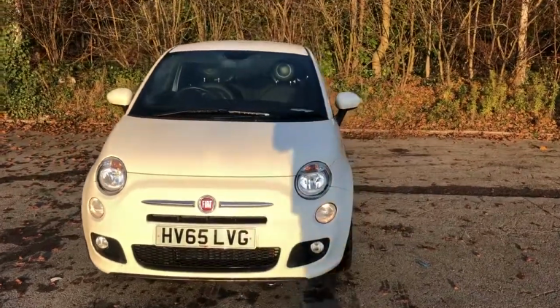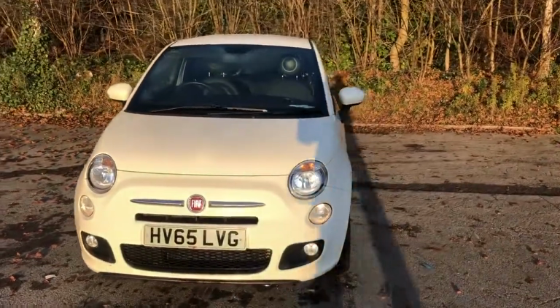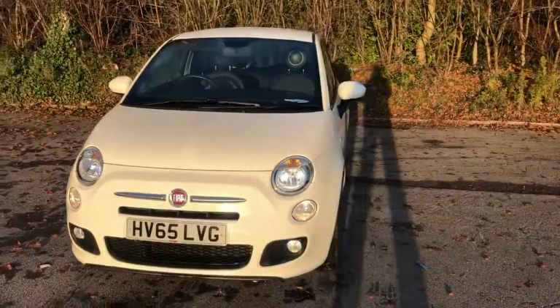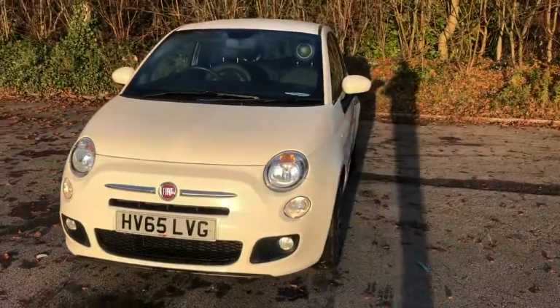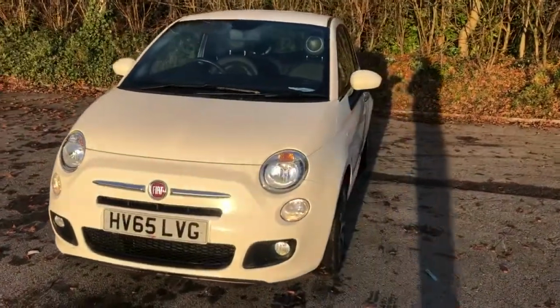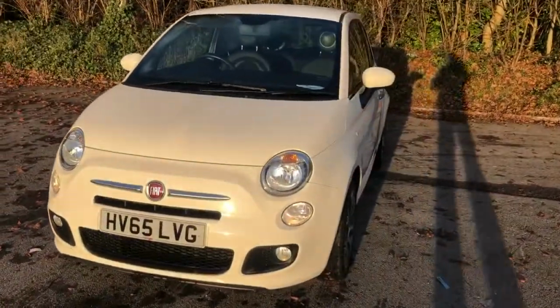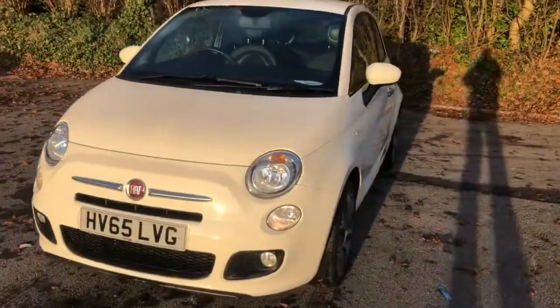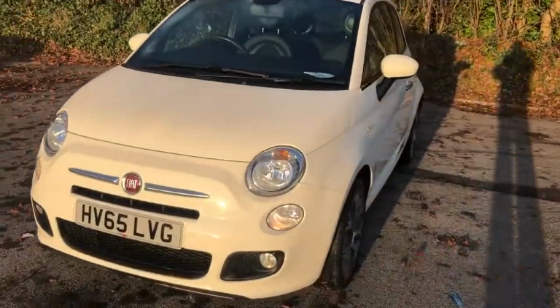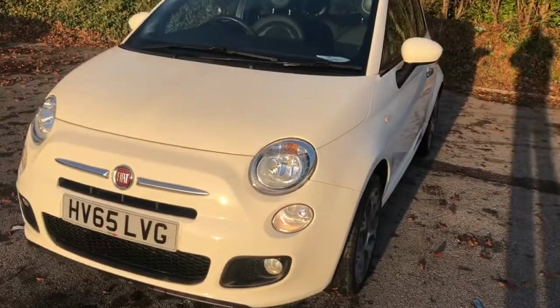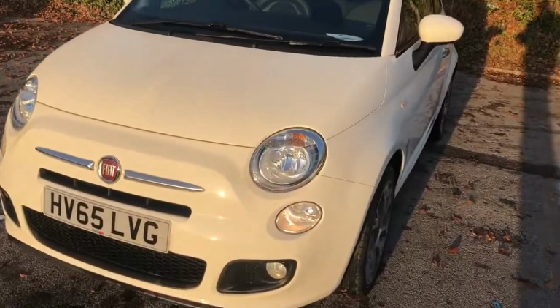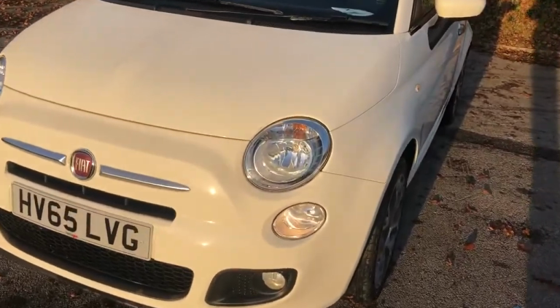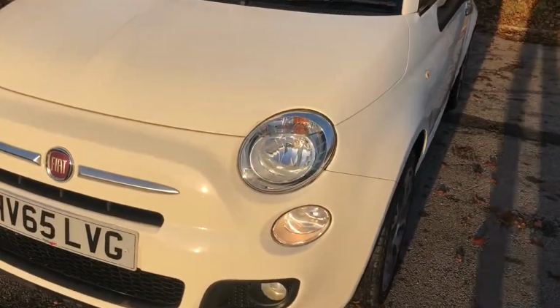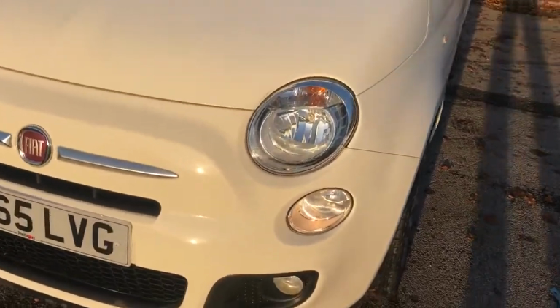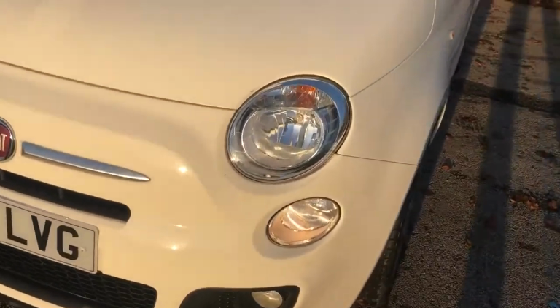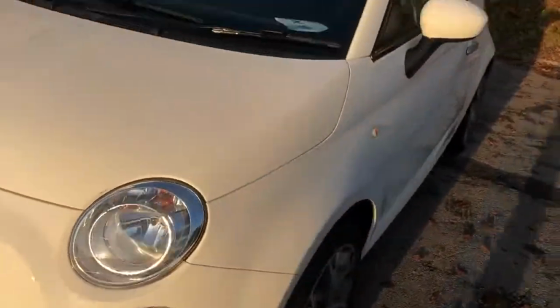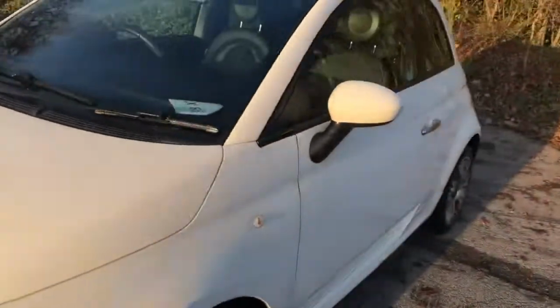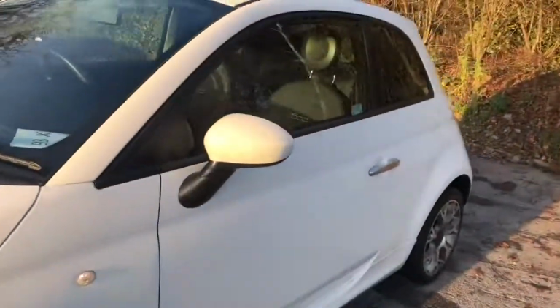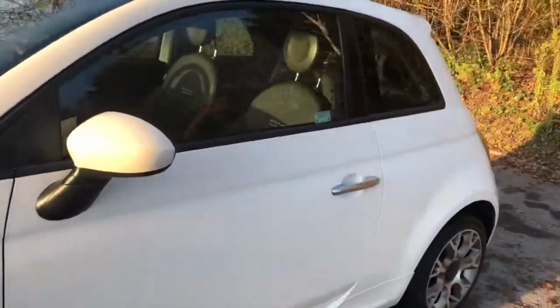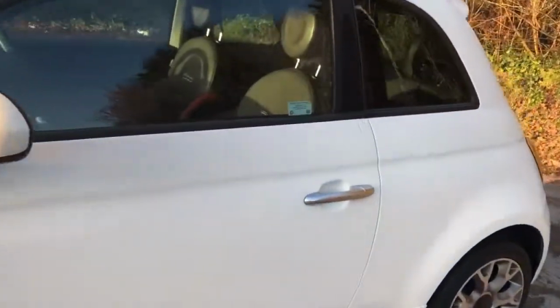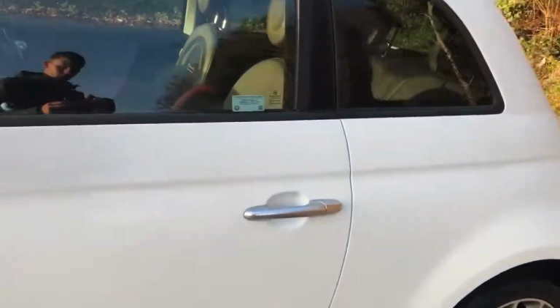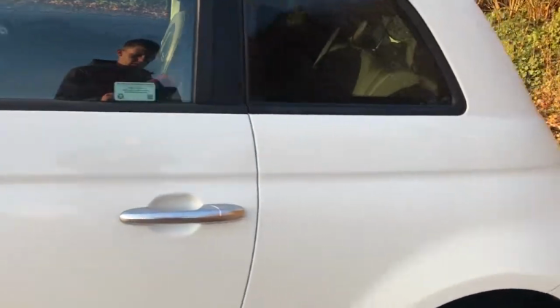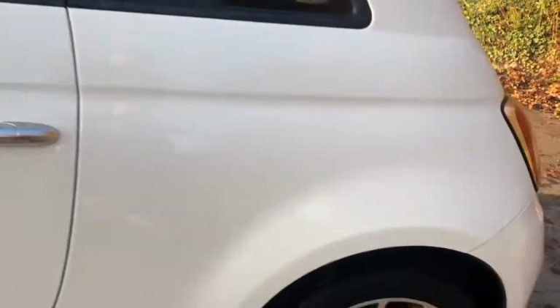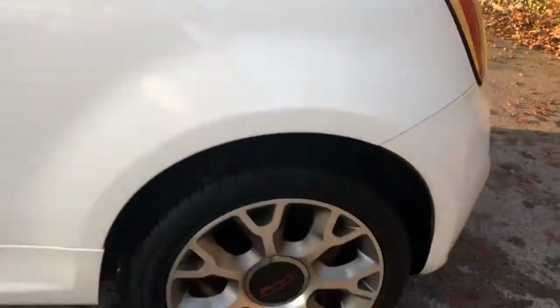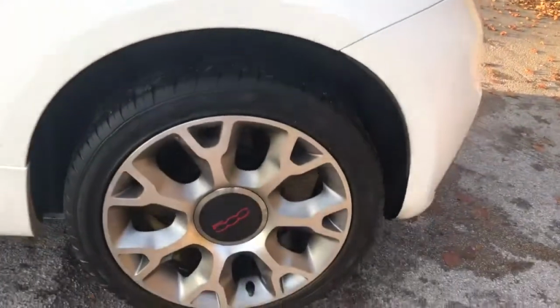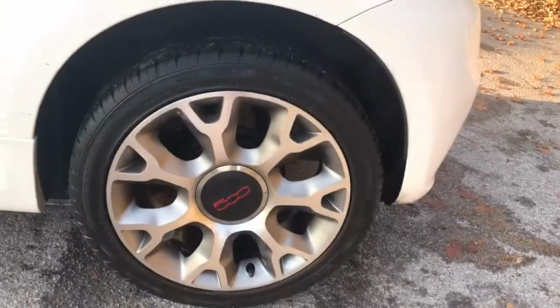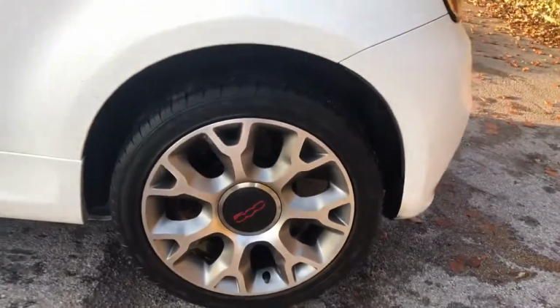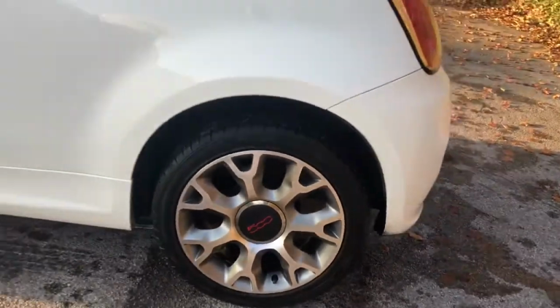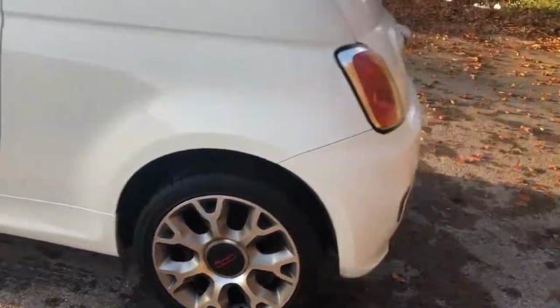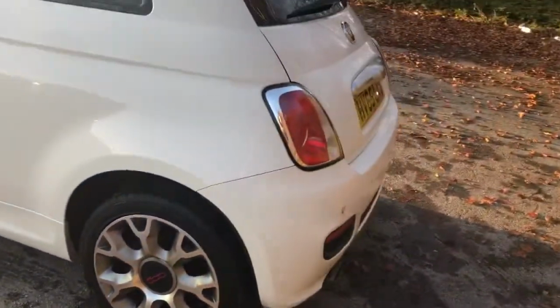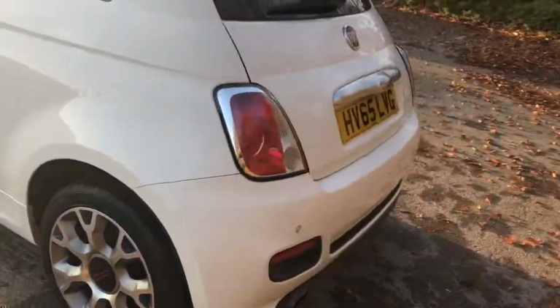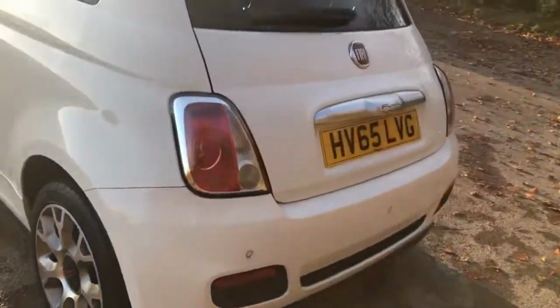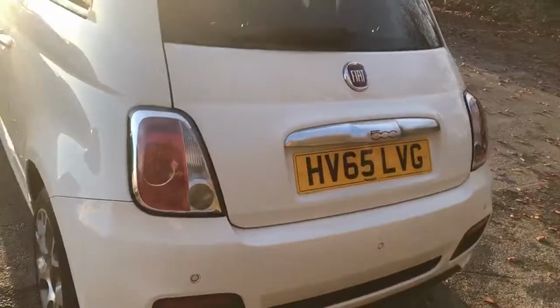Welcome to Pentagon Lincoln at Tritton Road. Here we have a 65 plate Fiat 500. It does have front fog lamps, chrome door handles, 16 inch alloys, and rear parking sensors.